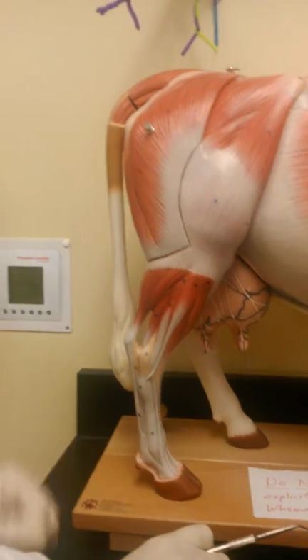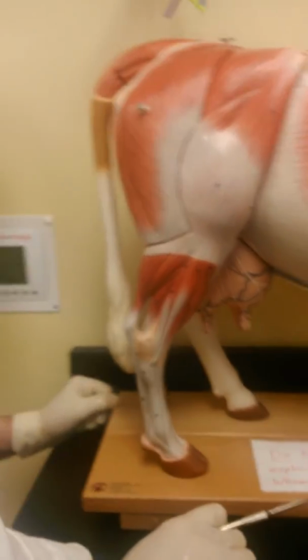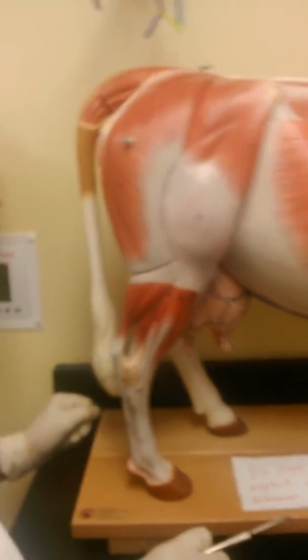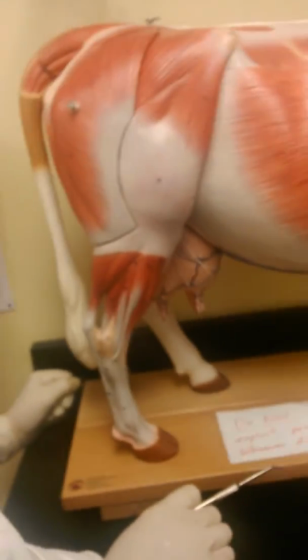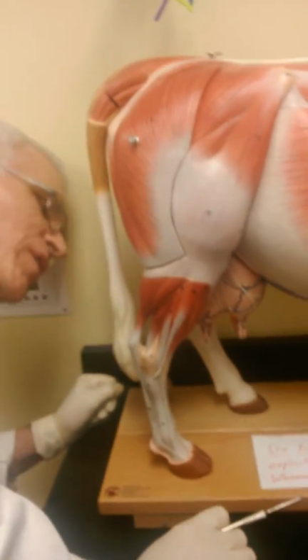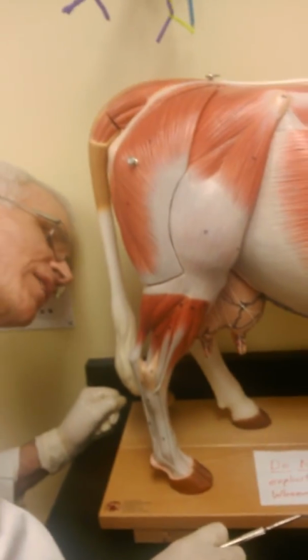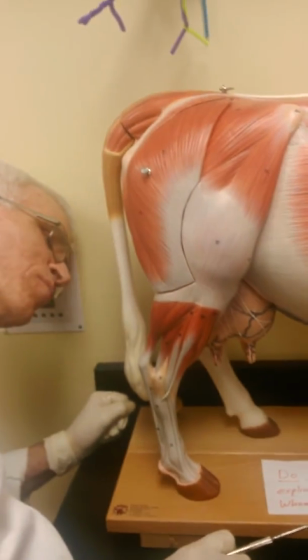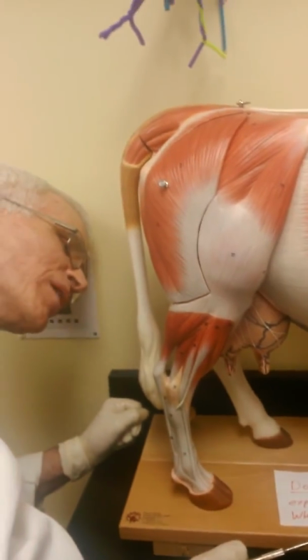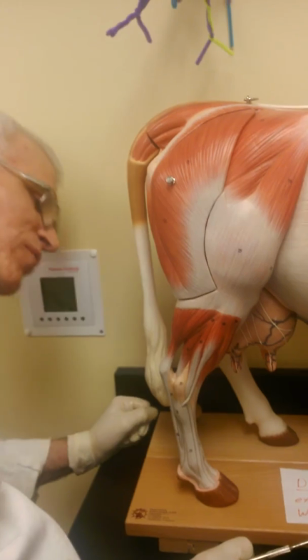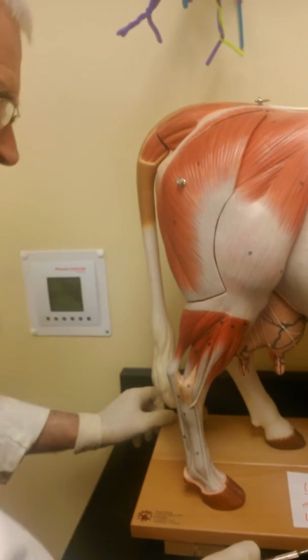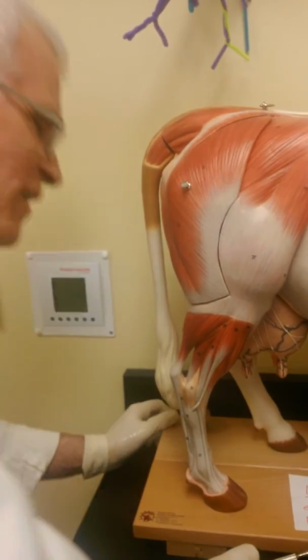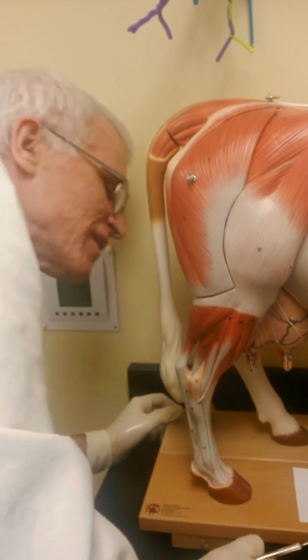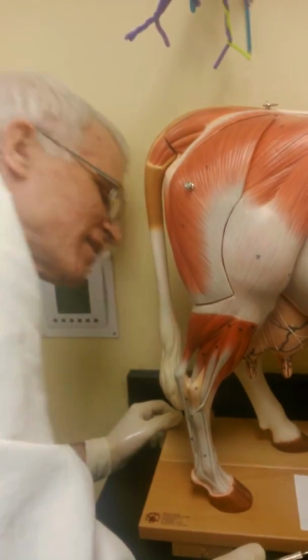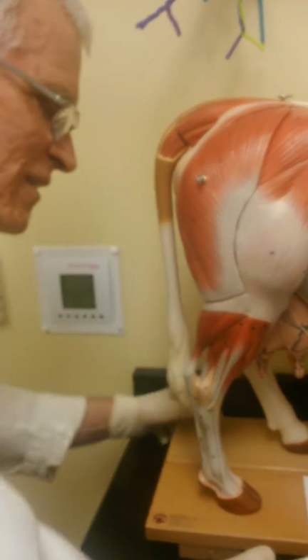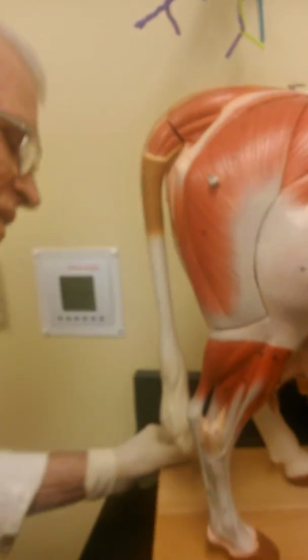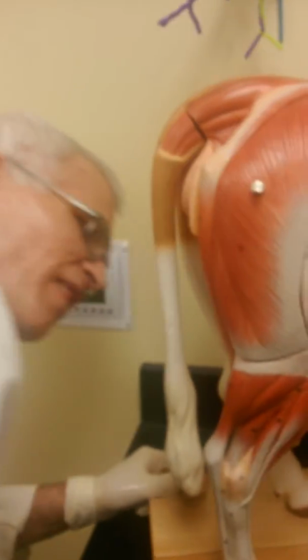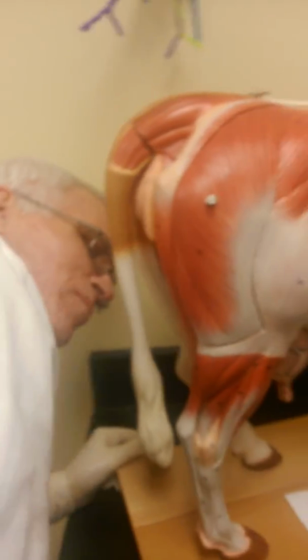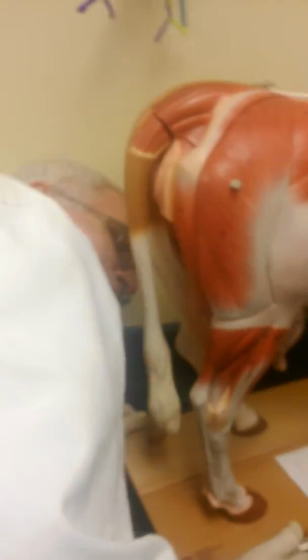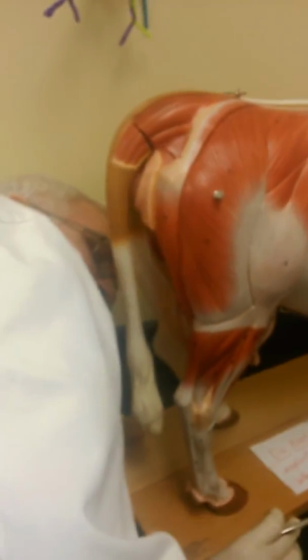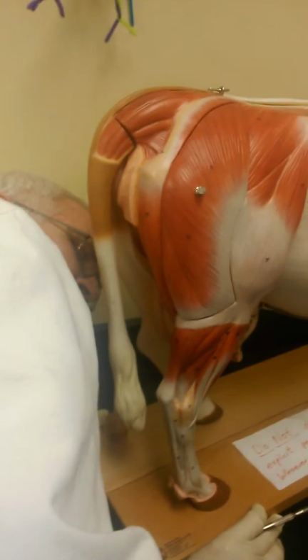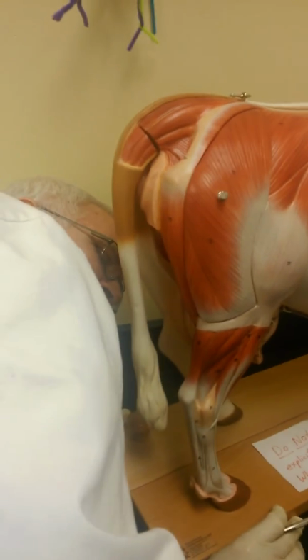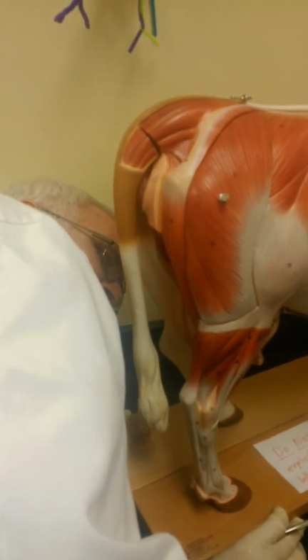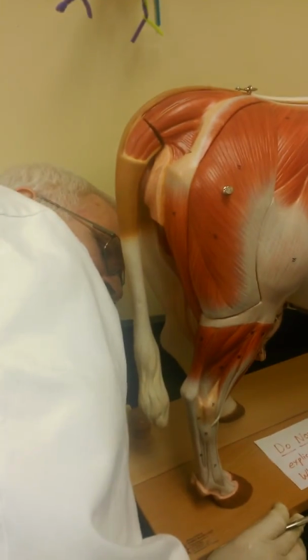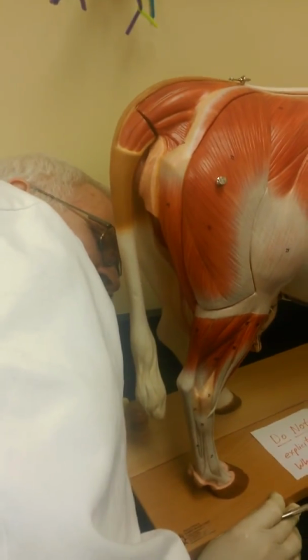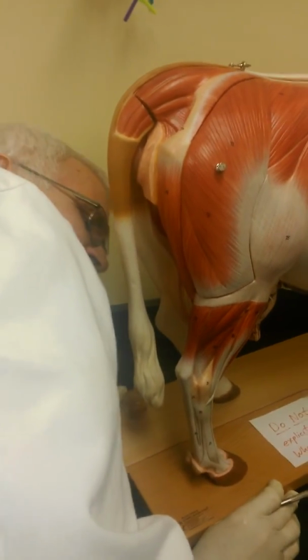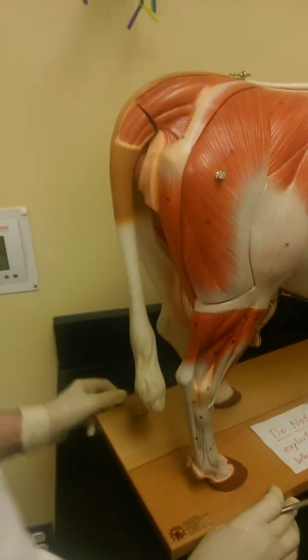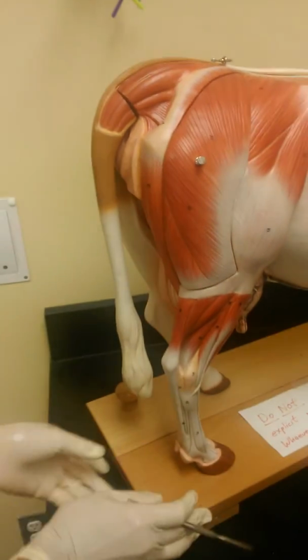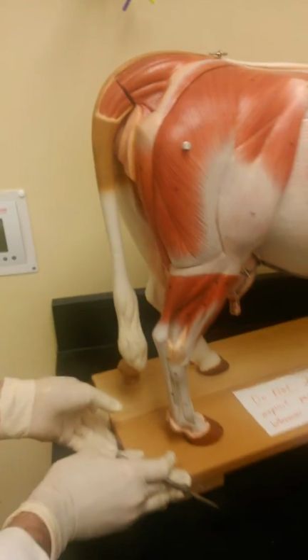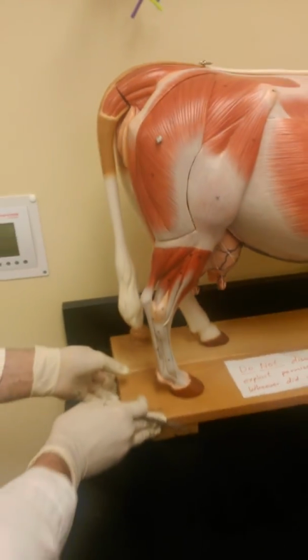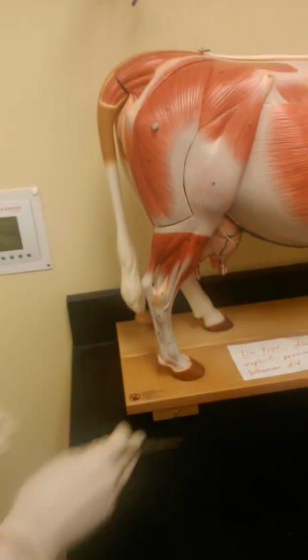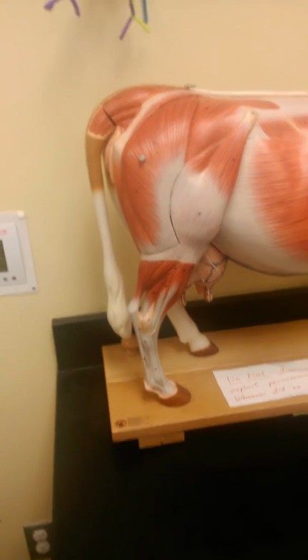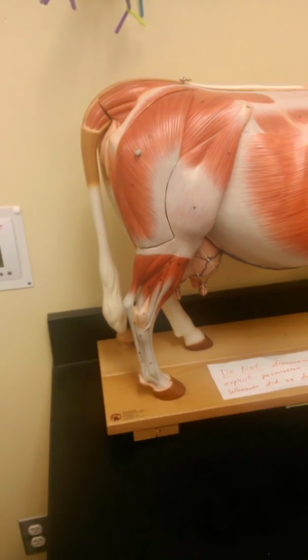If you stood on your head and put your head behind this cow, you might be able to find it. But we're not looking for ways to make this tricky. It's not real obvious, so it's not going to be asked.